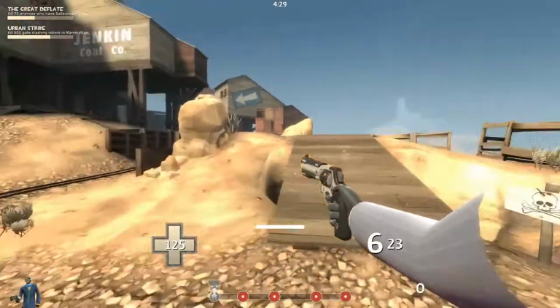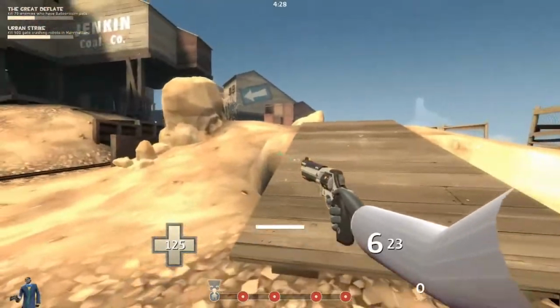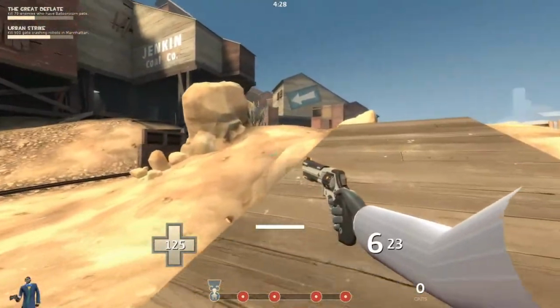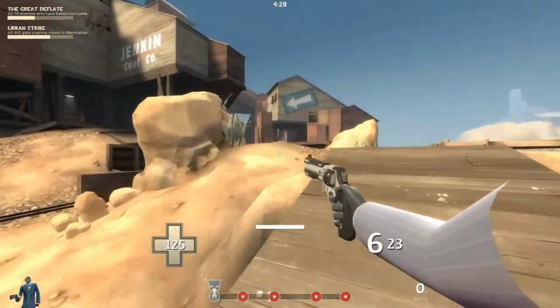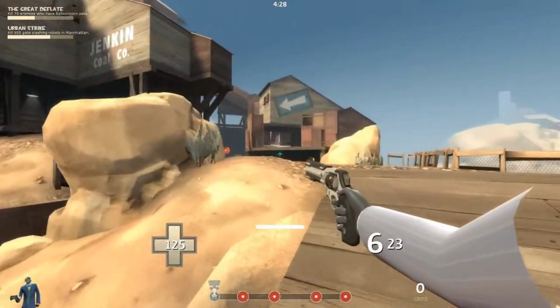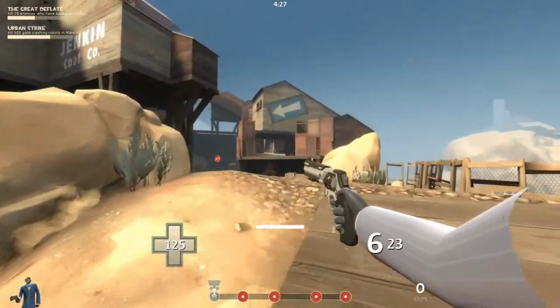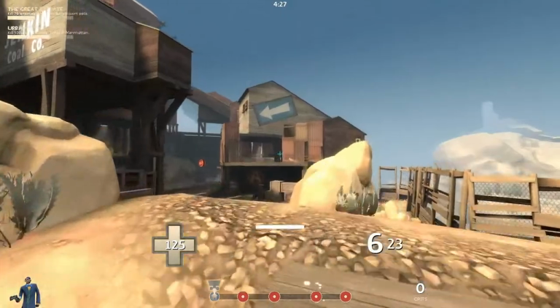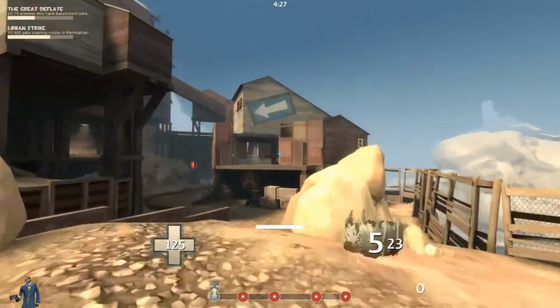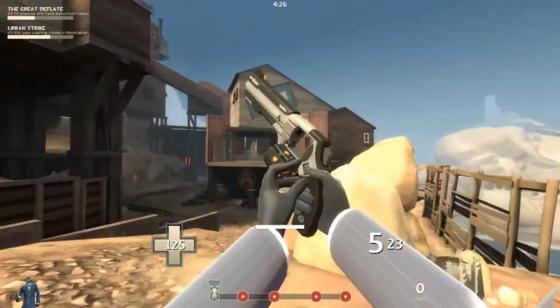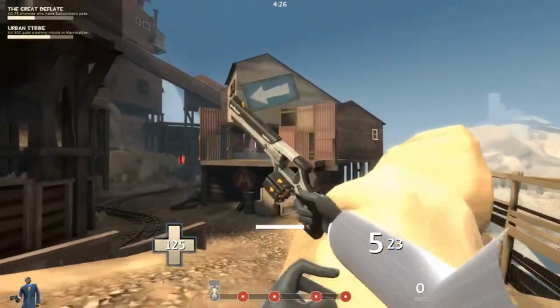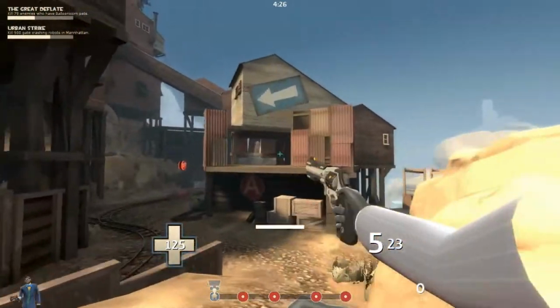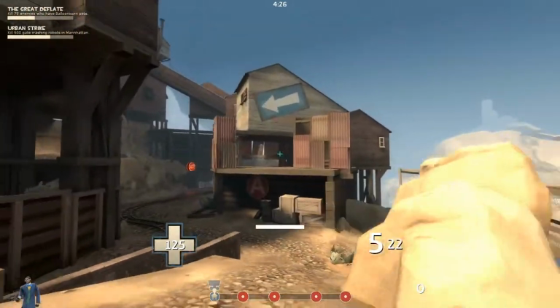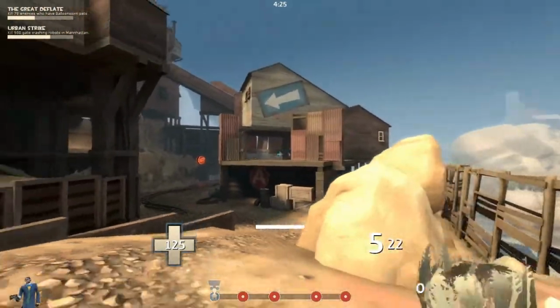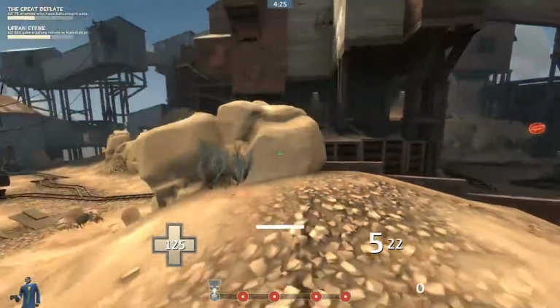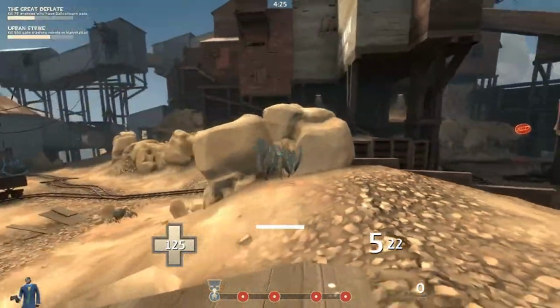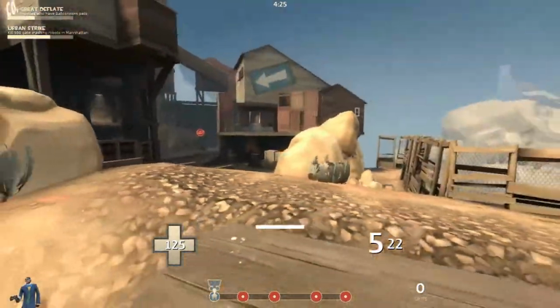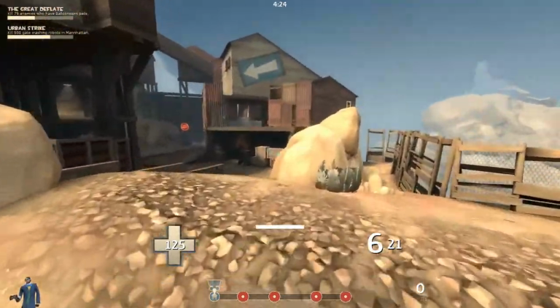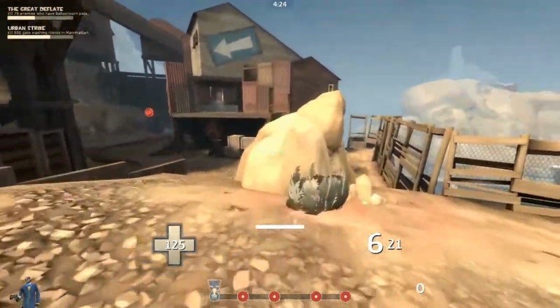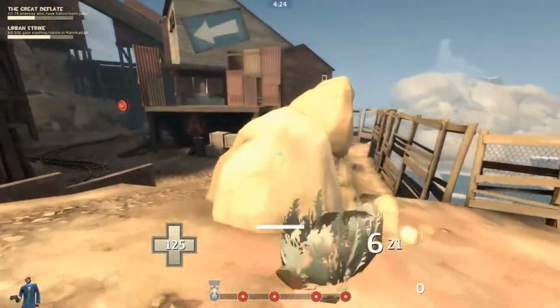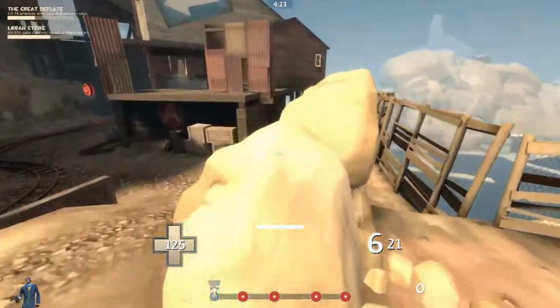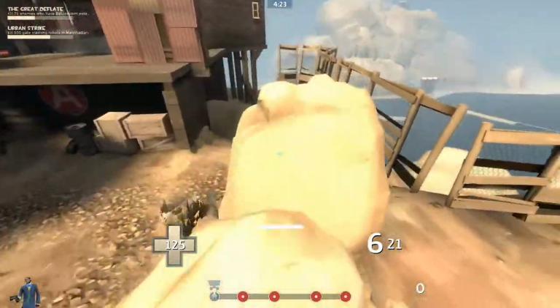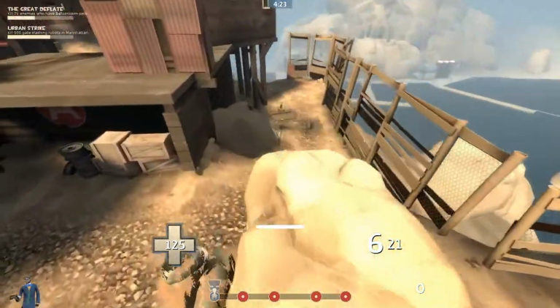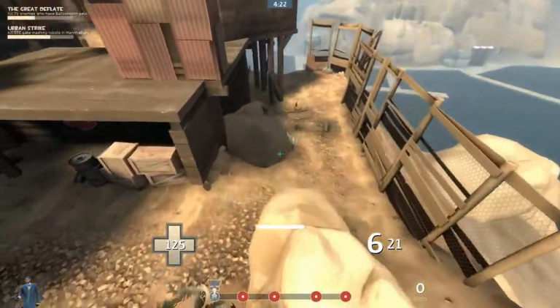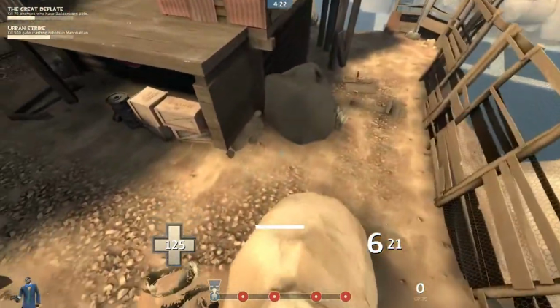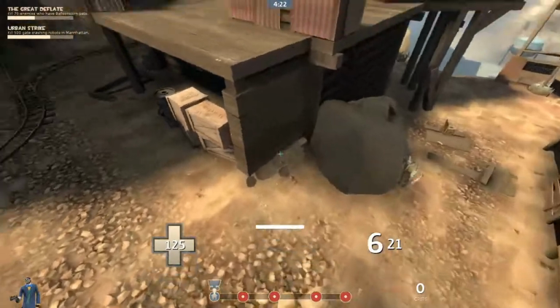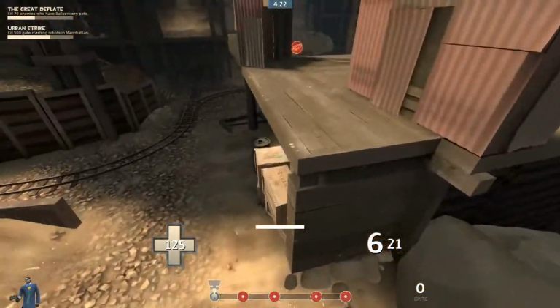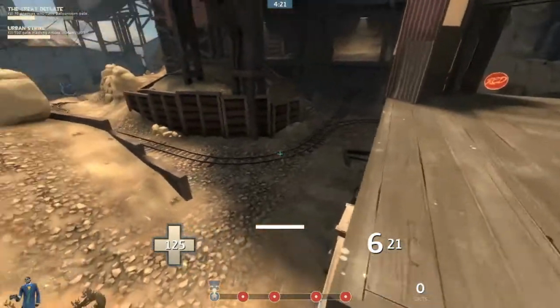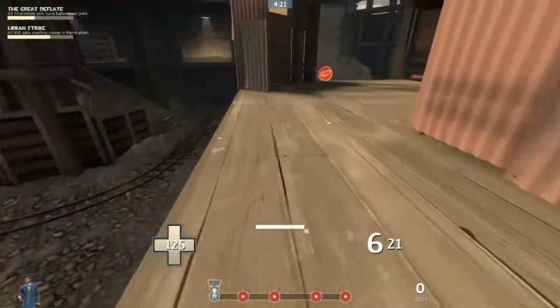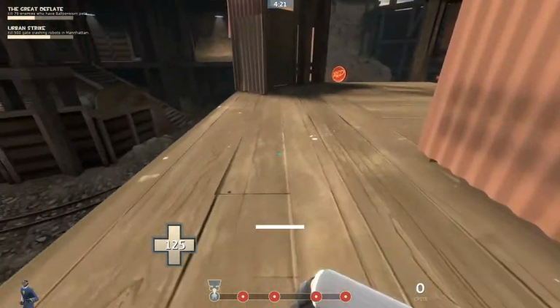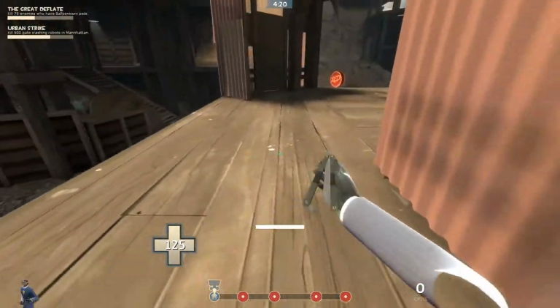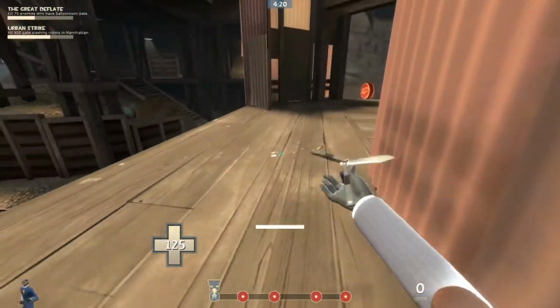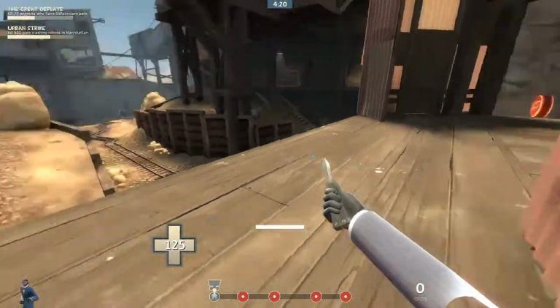When attacking first point on blue there'll very often be snipers or engineers hiding up there. What you can do is climb up this rock and very easily get up here.